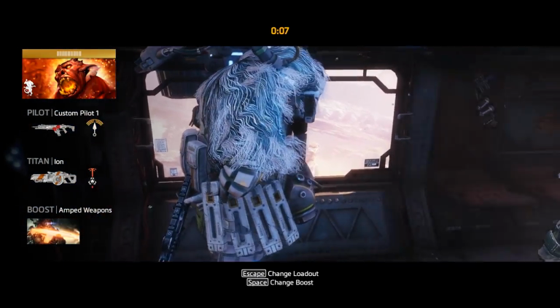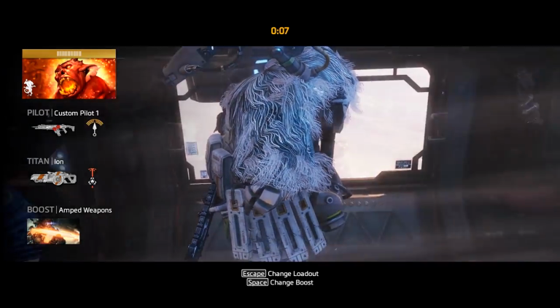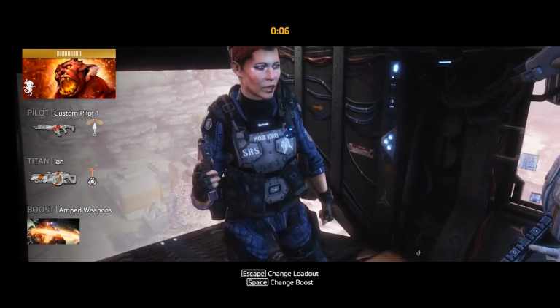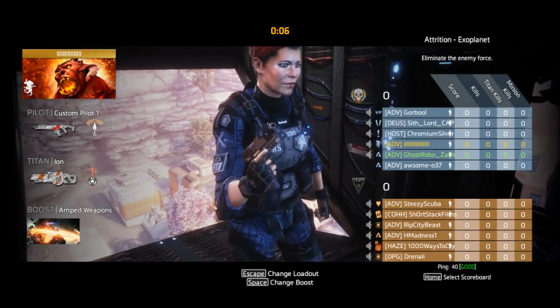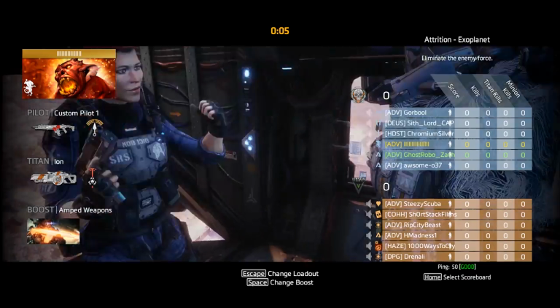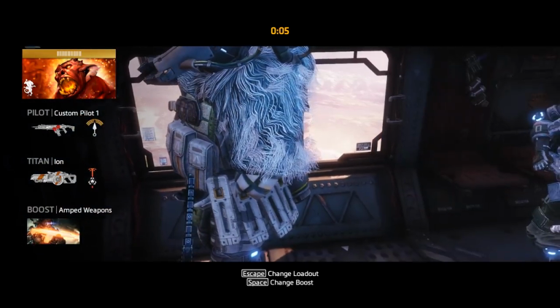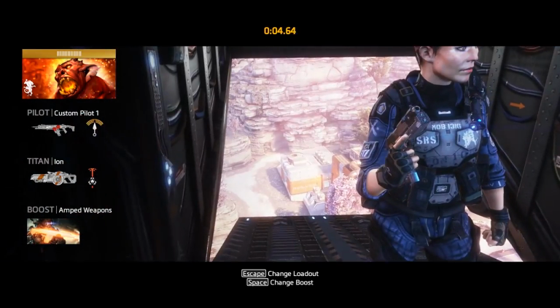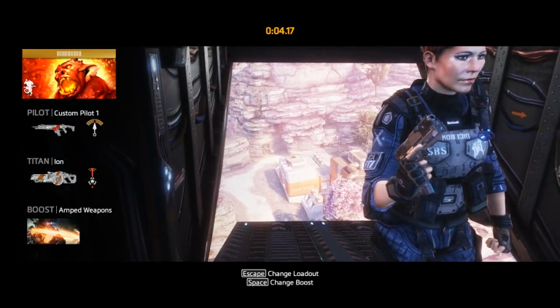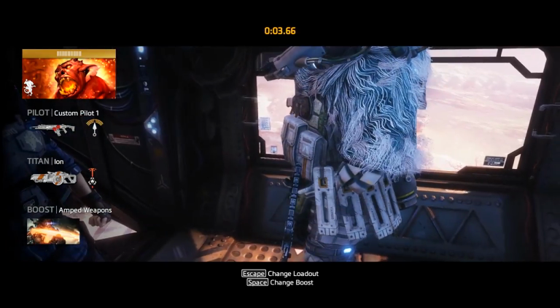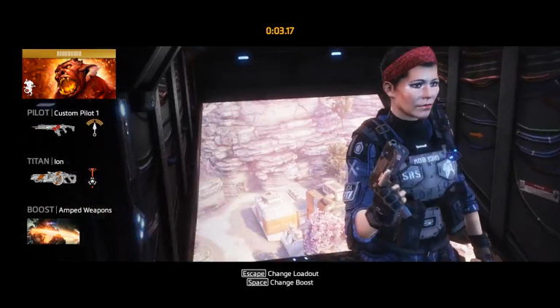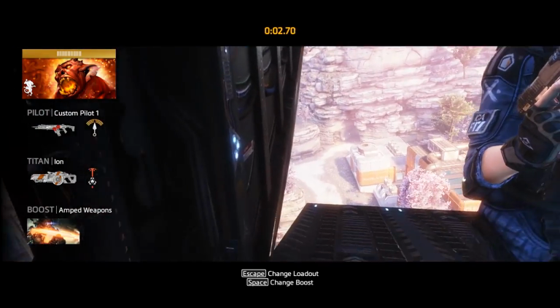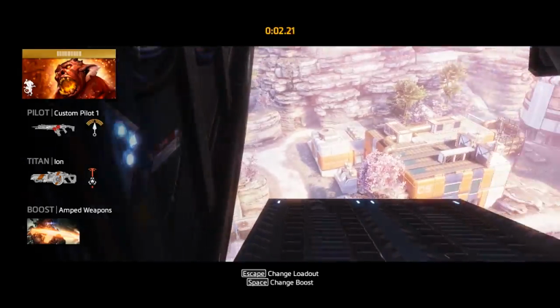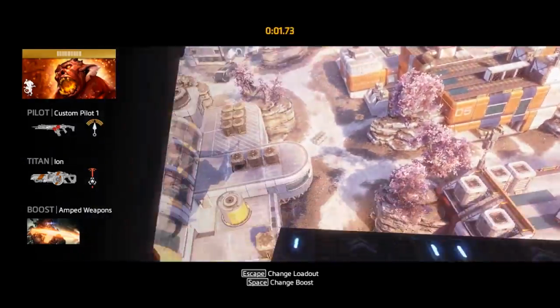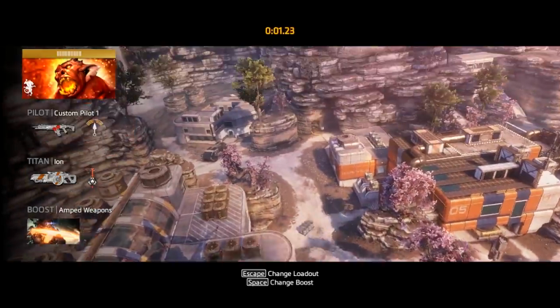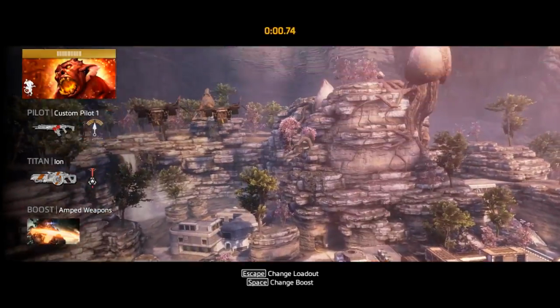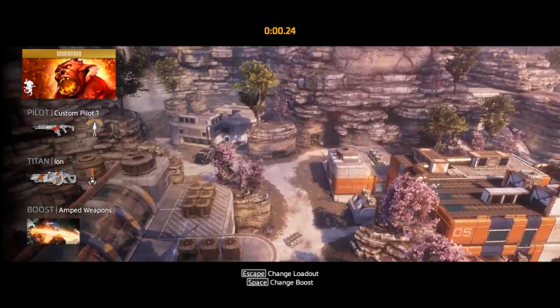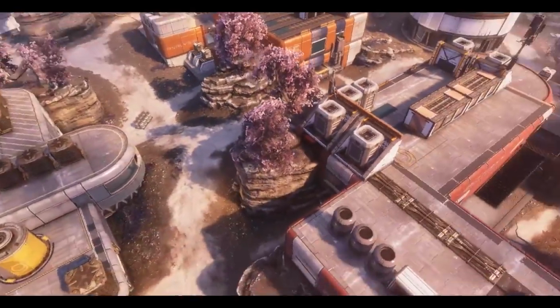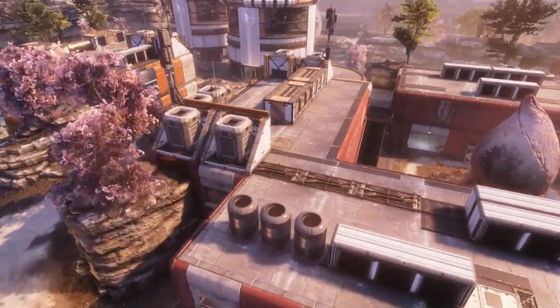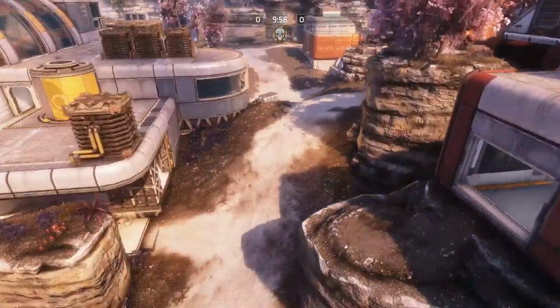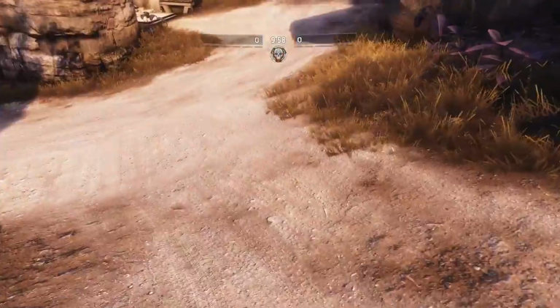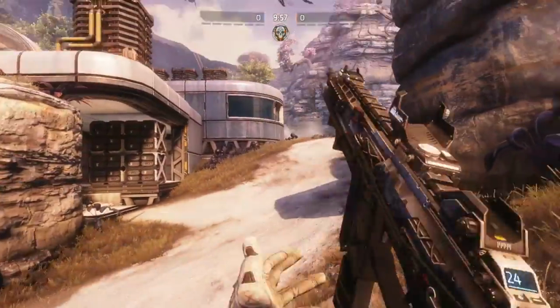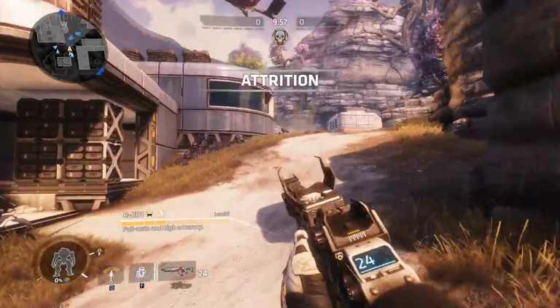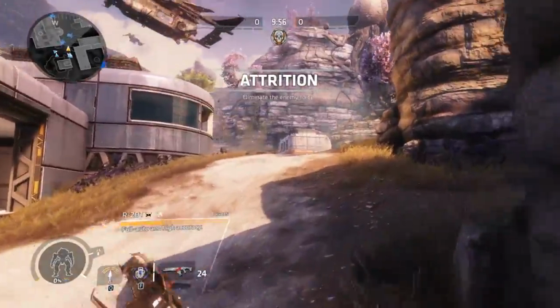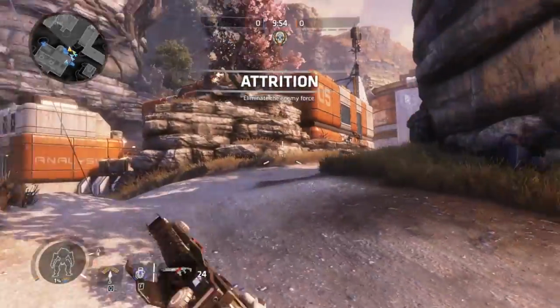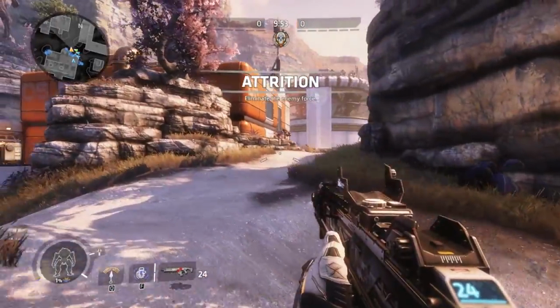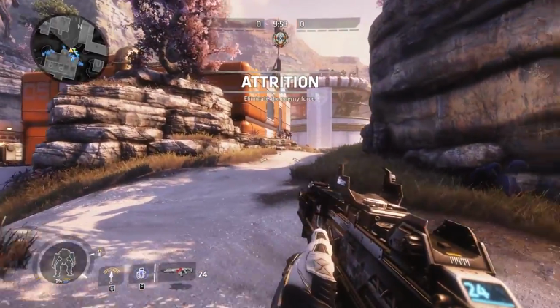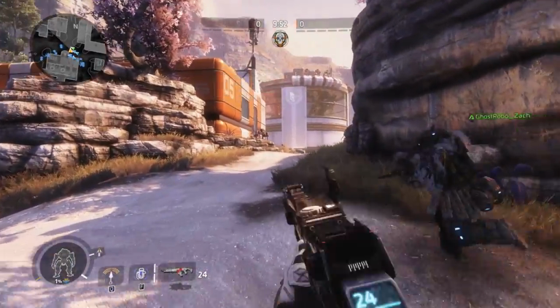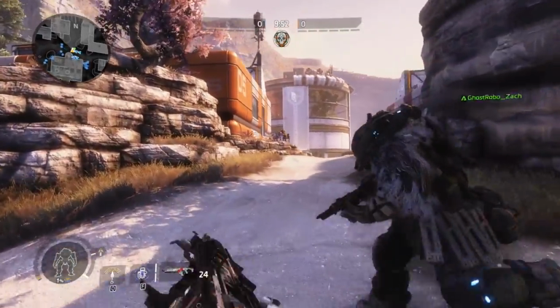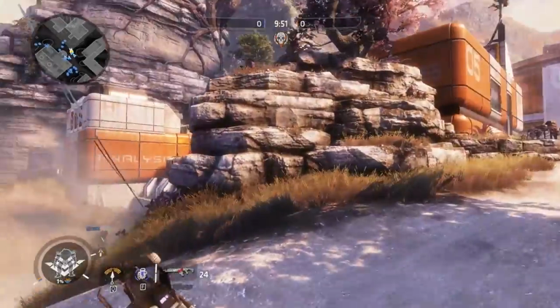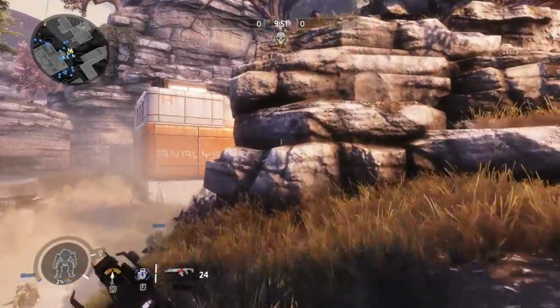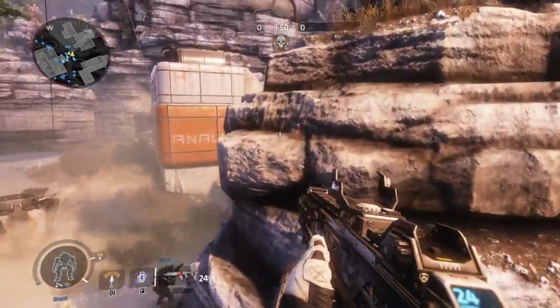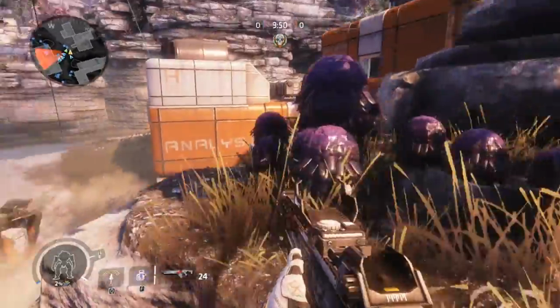What Titan are you rolling with? I think I got Ion, just the basic guy. Gotcha. I like Northstar — that sniper action. I haven't tried him yet. He's pretty cool. So we are on the same side but we are competing against each other, so this should be interesting.